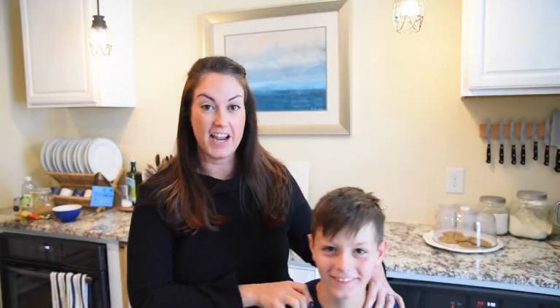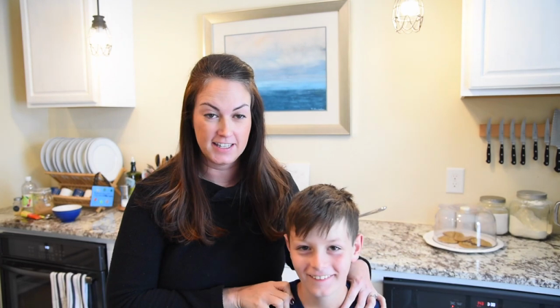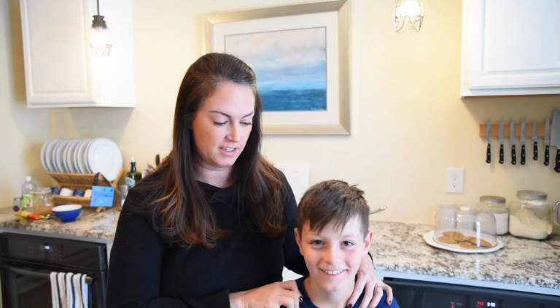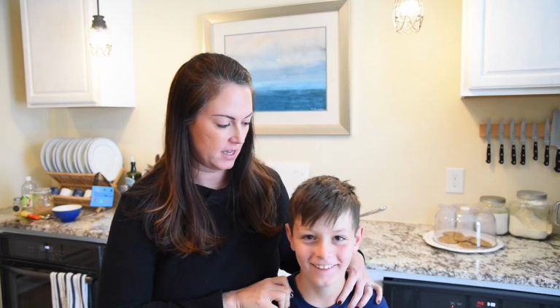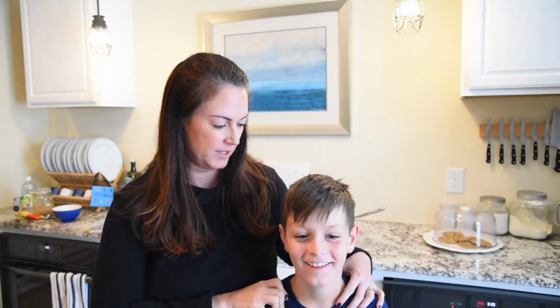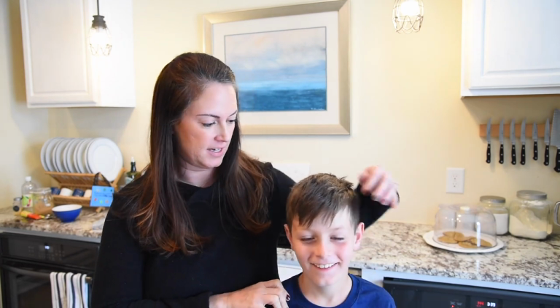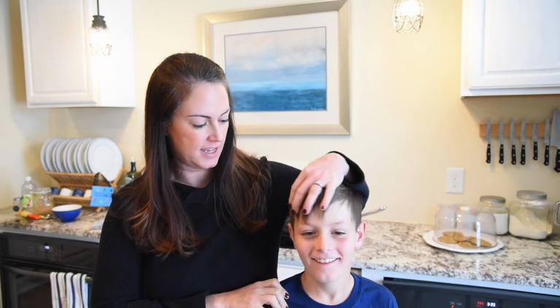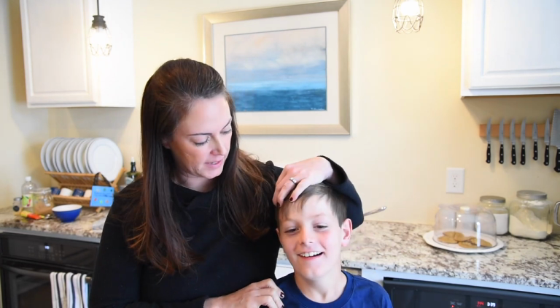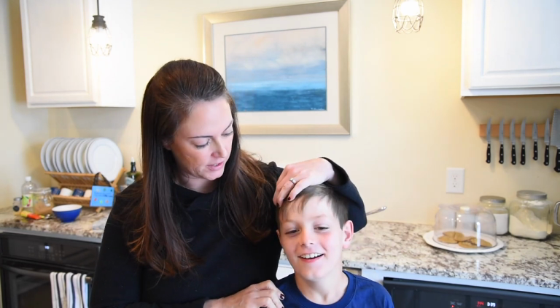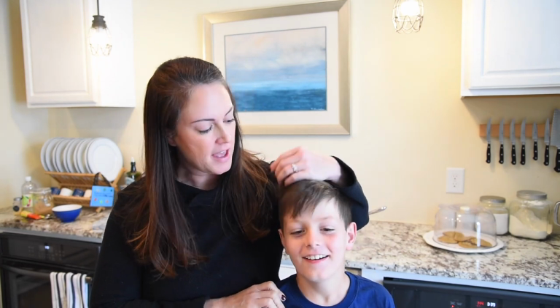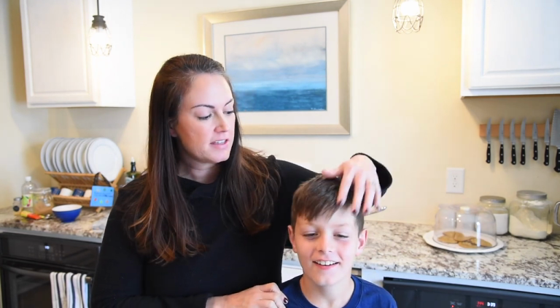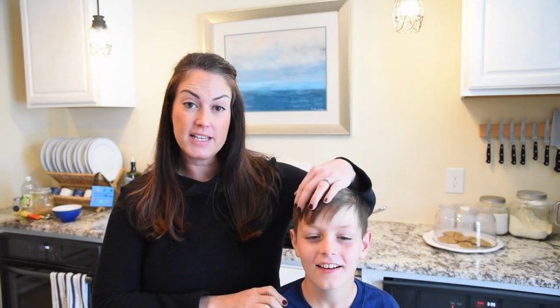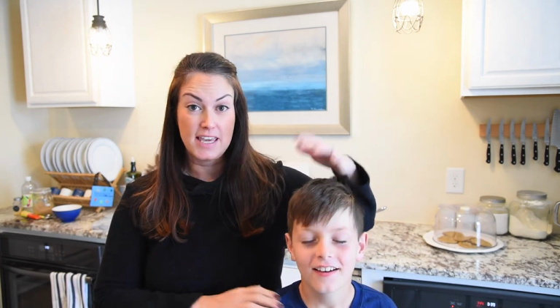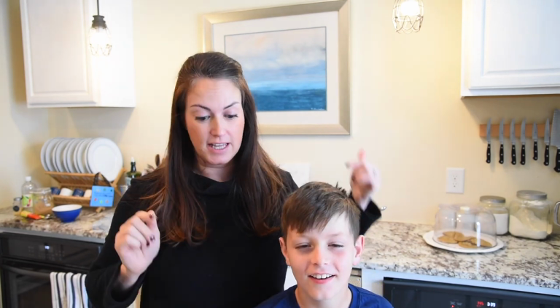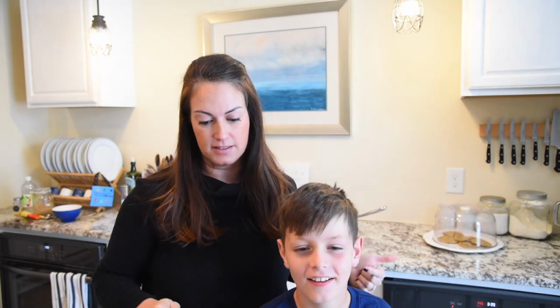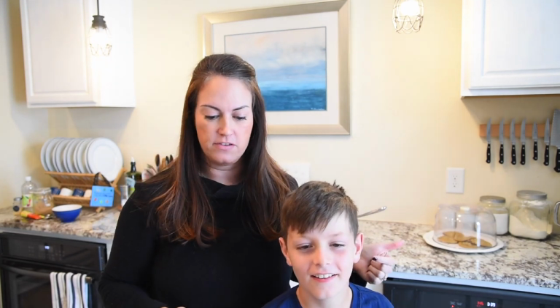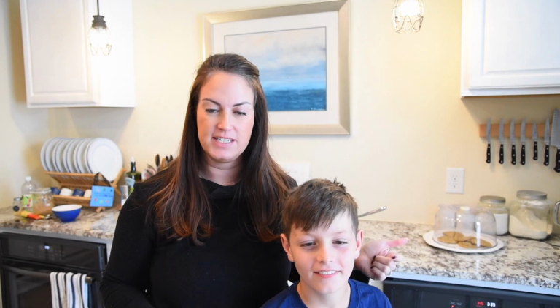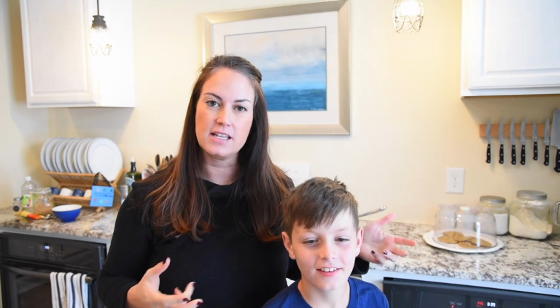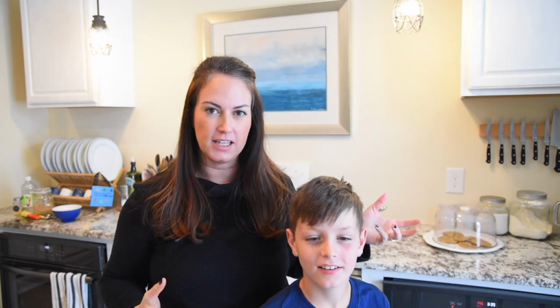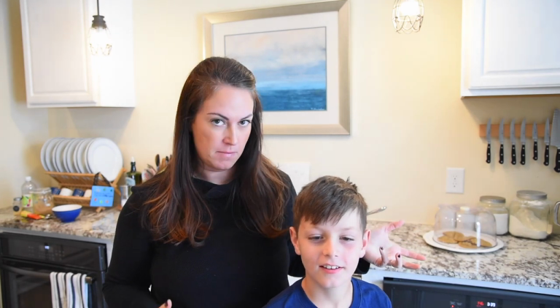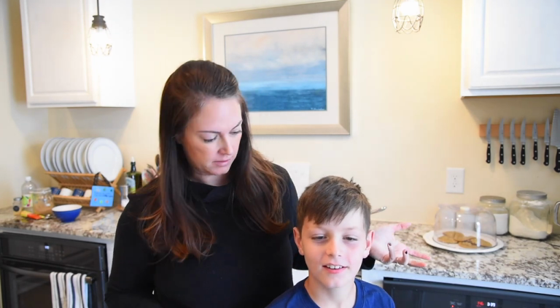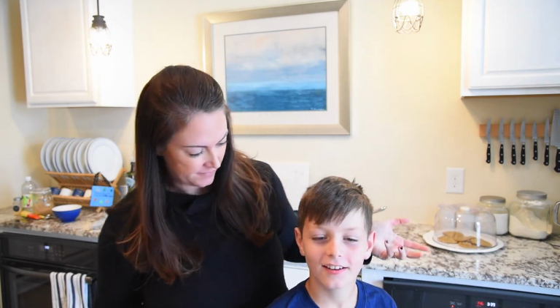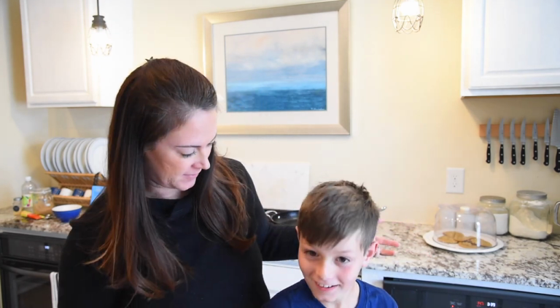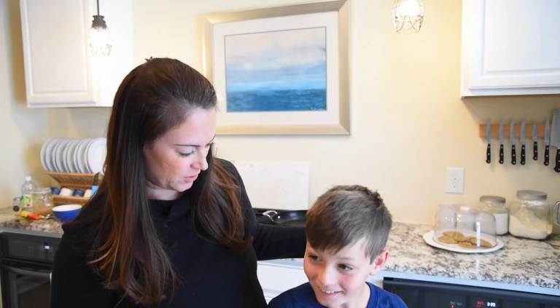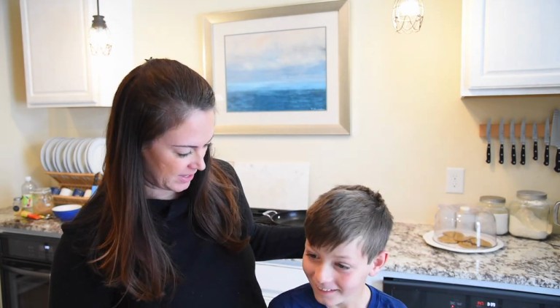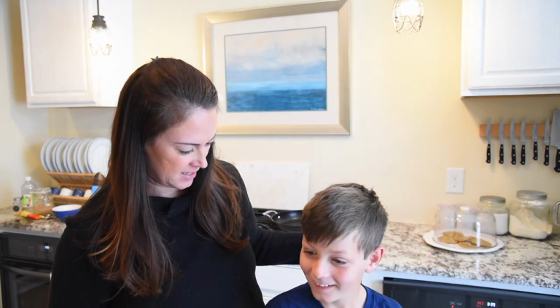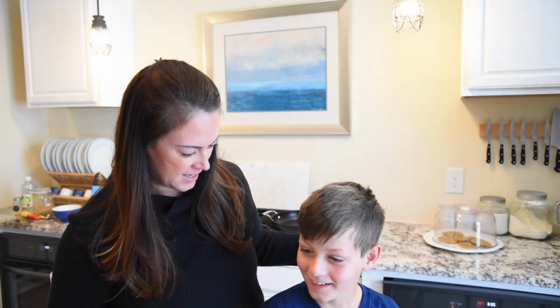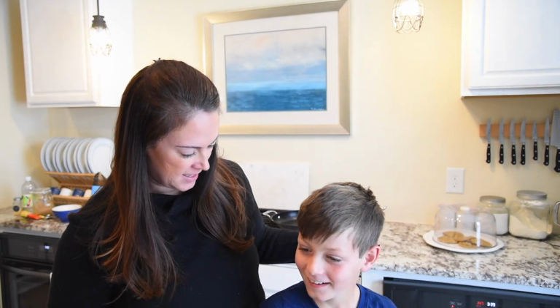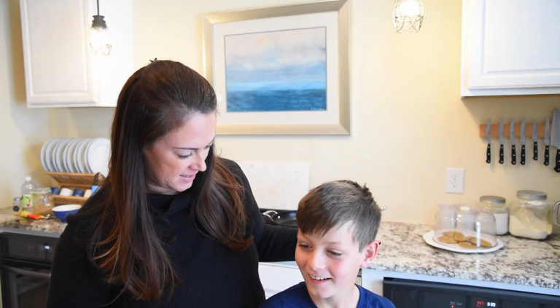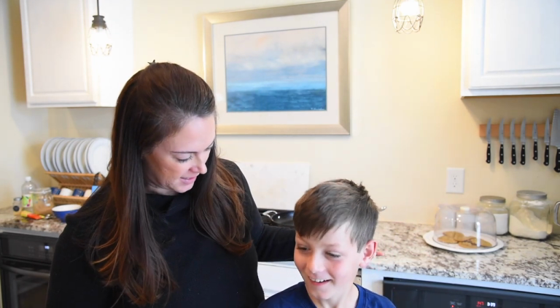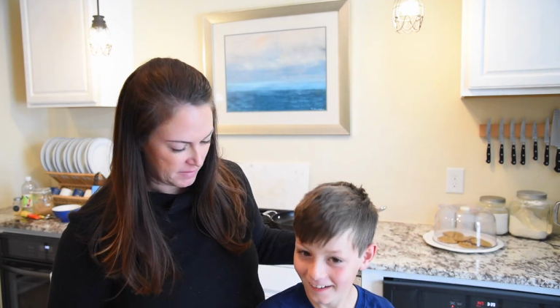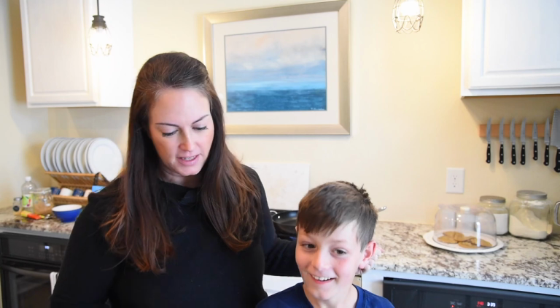Jack is my oldest son and he's my picky eater. Surprisingly, he likes this meatloaf because it tastes a lot like meatballs. Would you agree with that? Tastes like meatballs? Yeah.